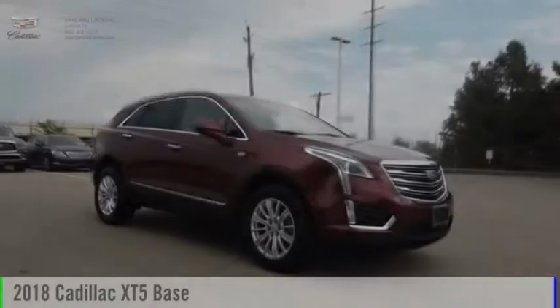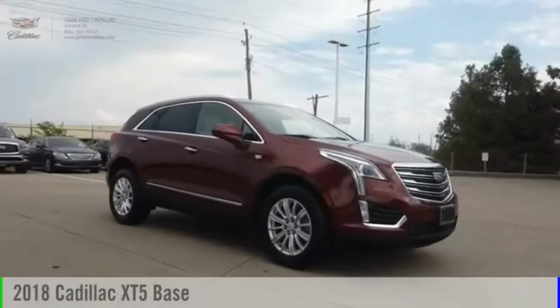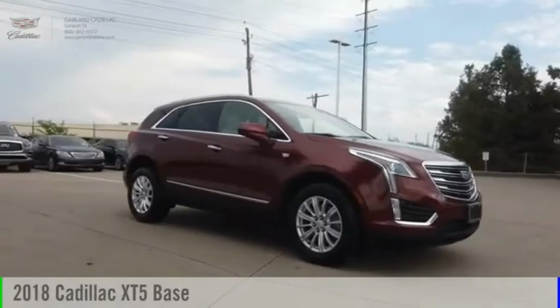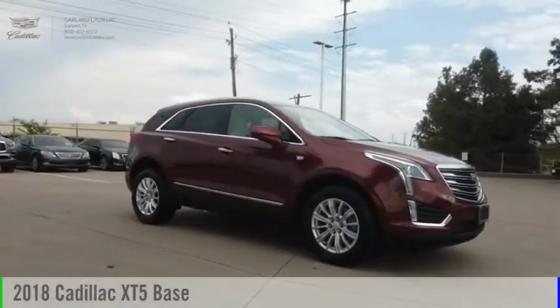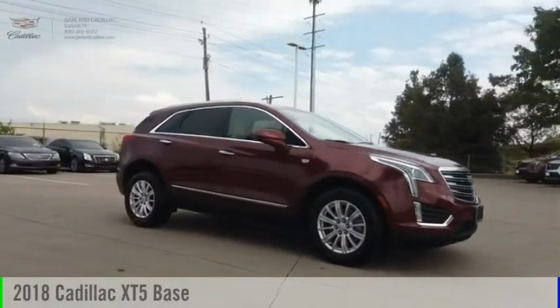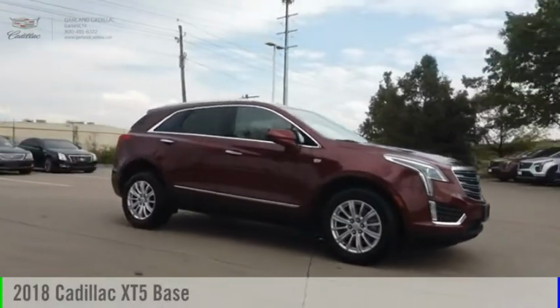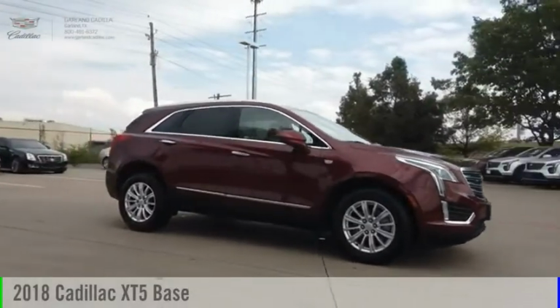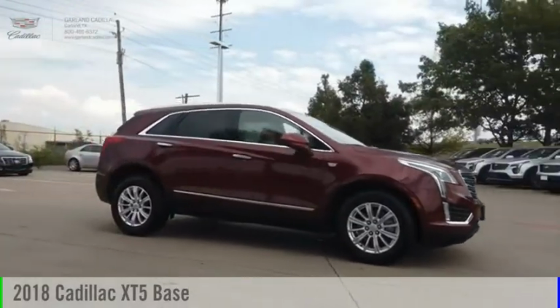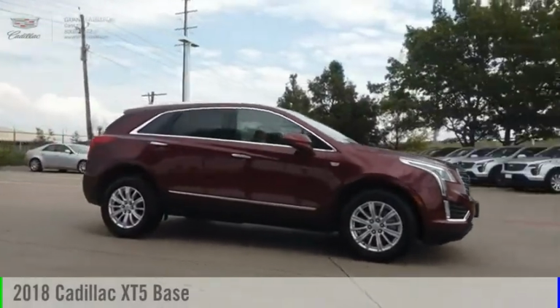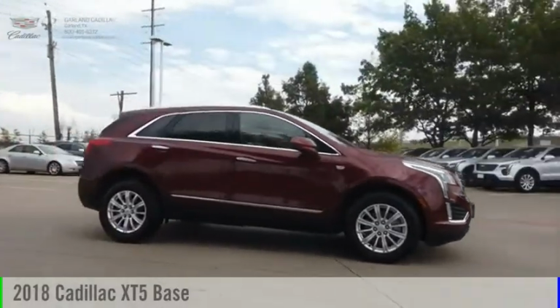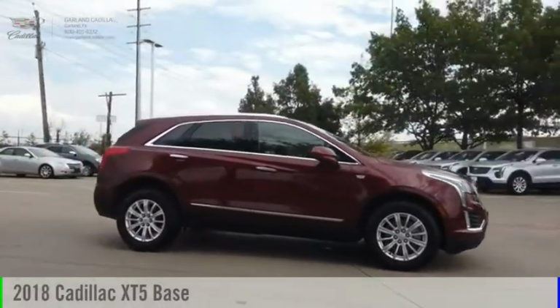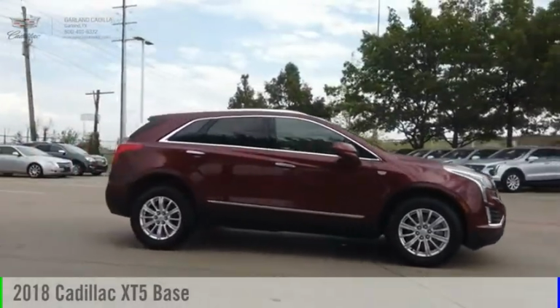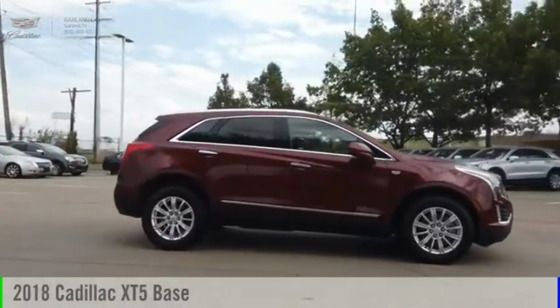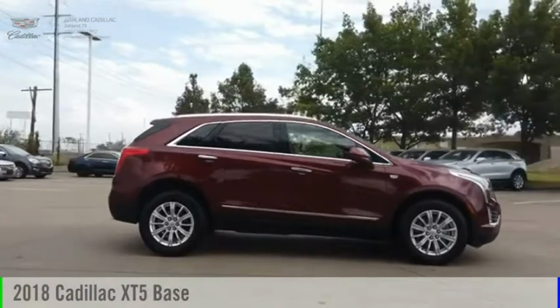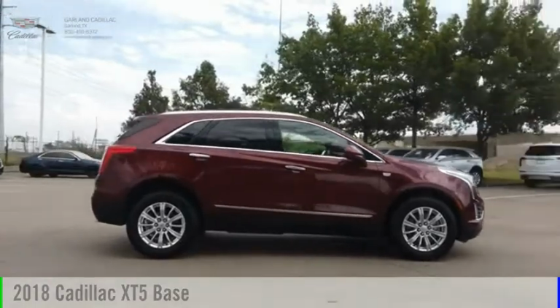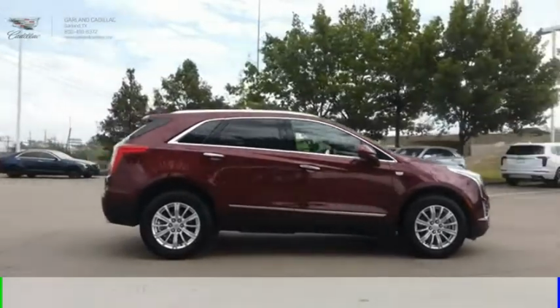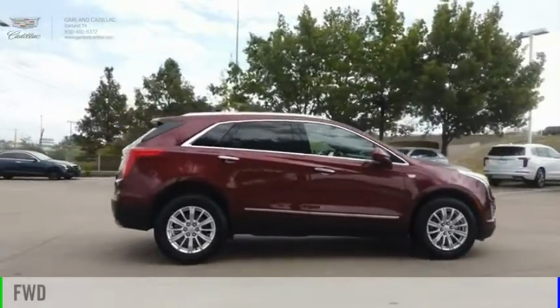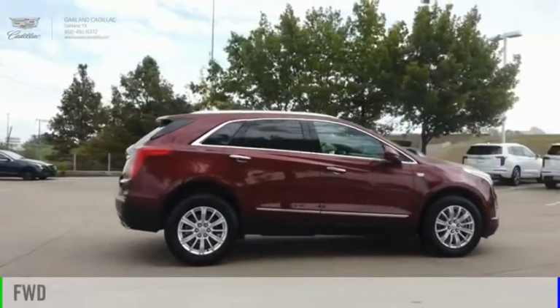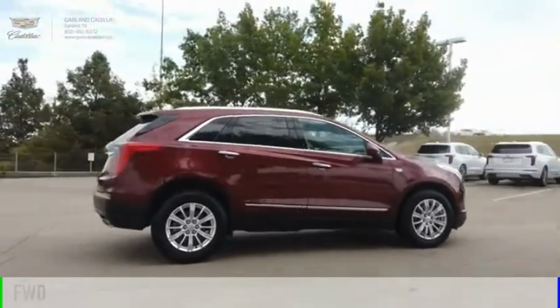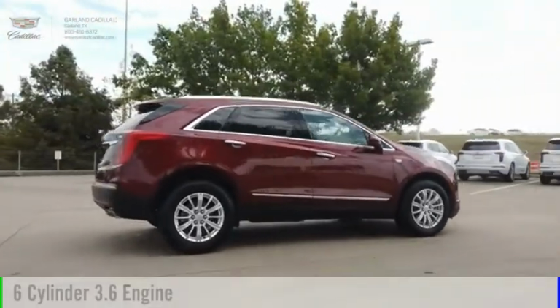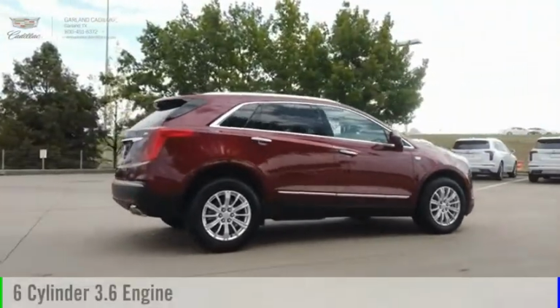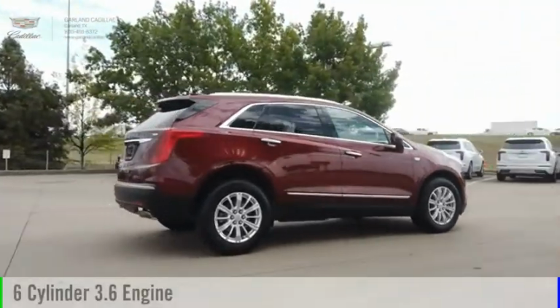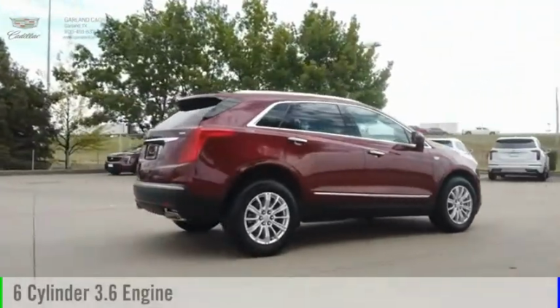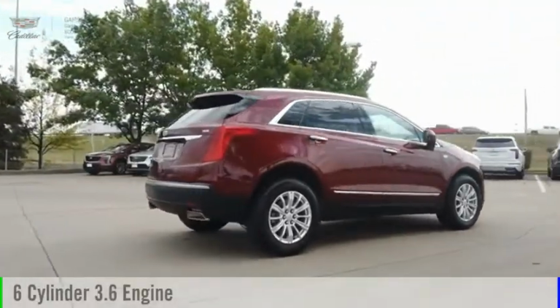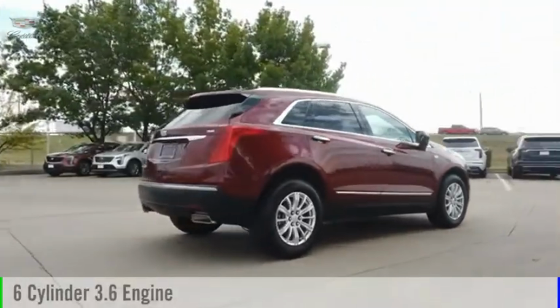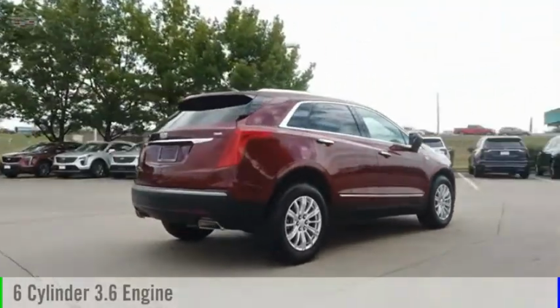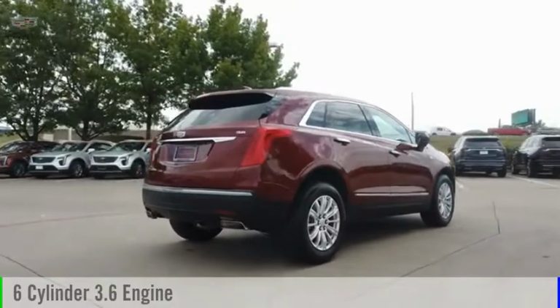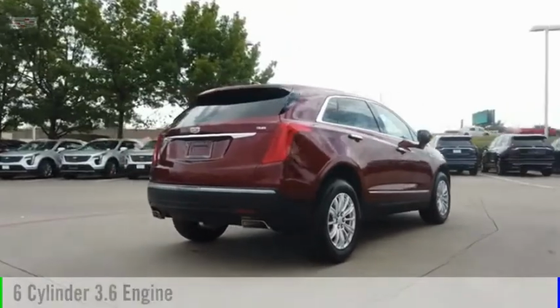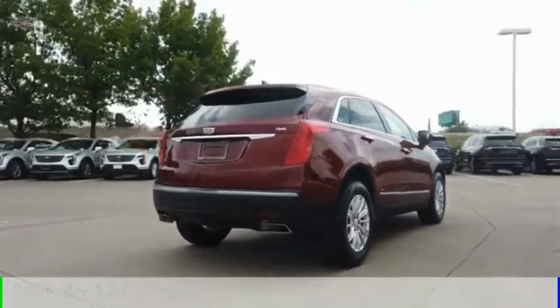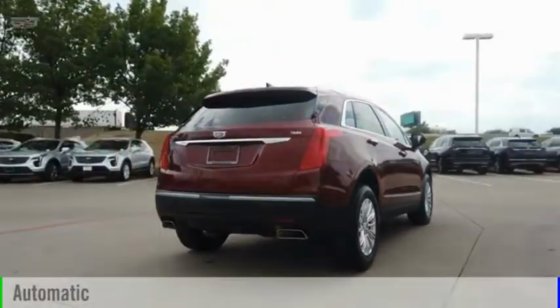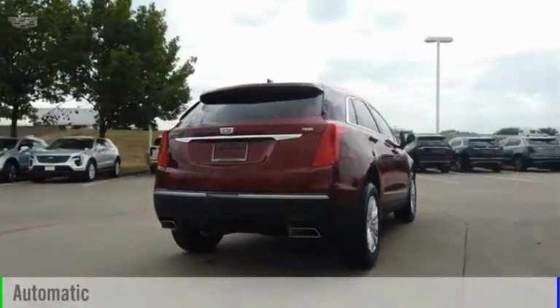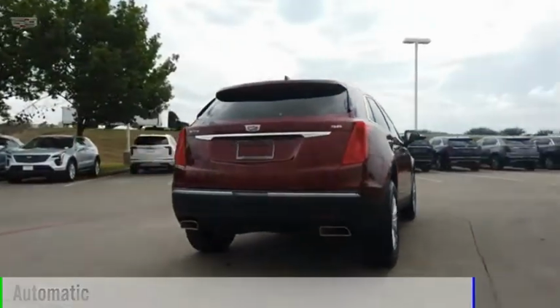Come test drive the 2018 Cadillac XT5. This vehicle is powered by a front-wheel drive, 6-cylinder, 3.6-liter engine, and comes with an automatic transmission.